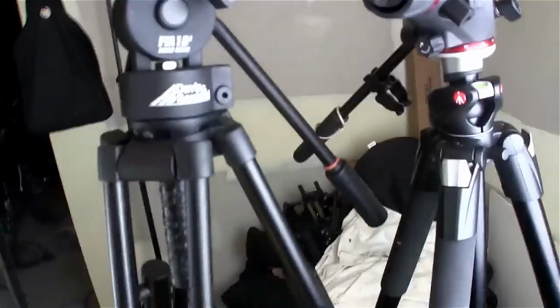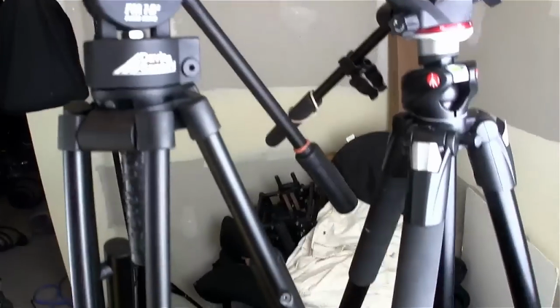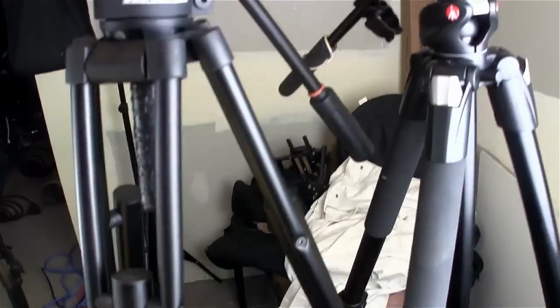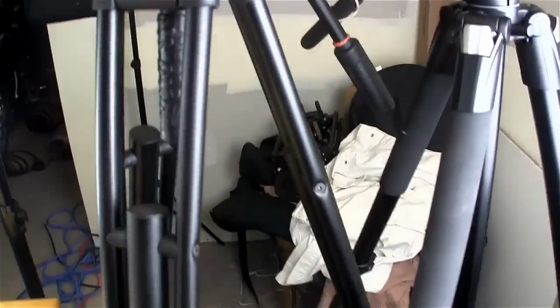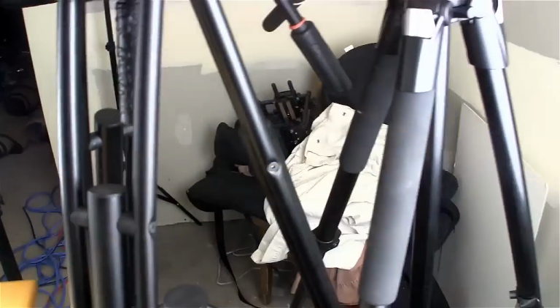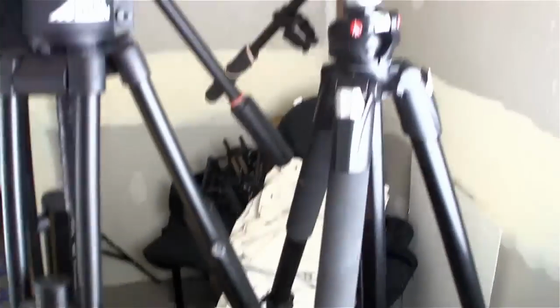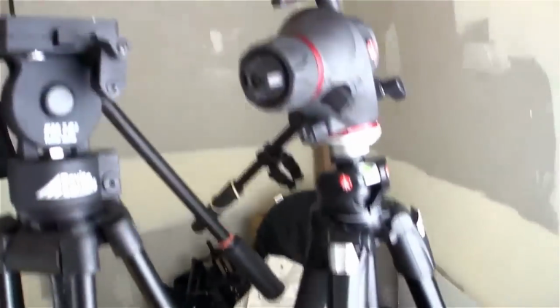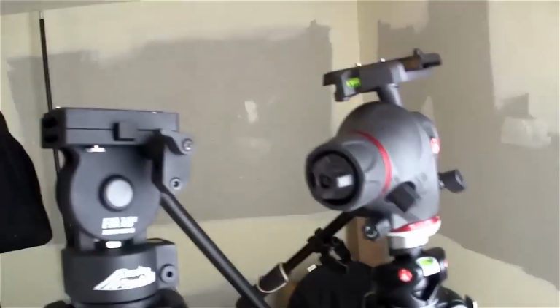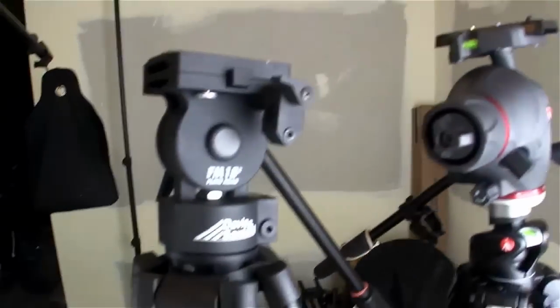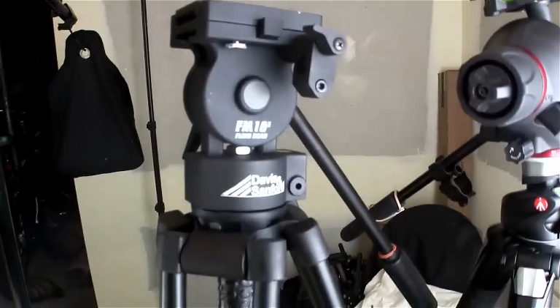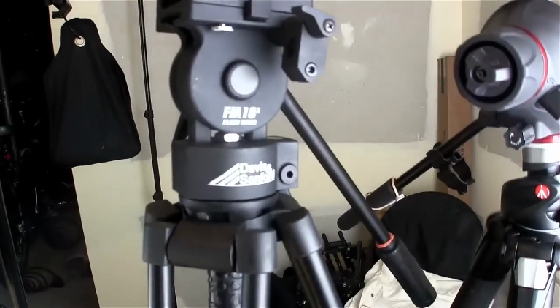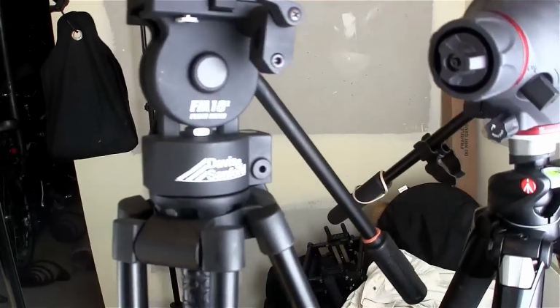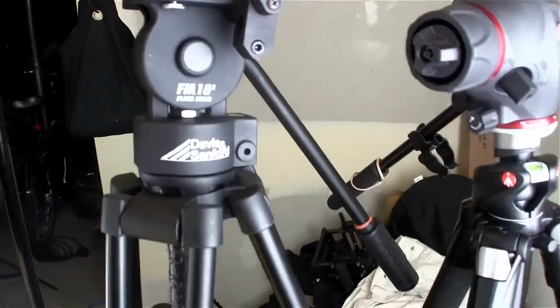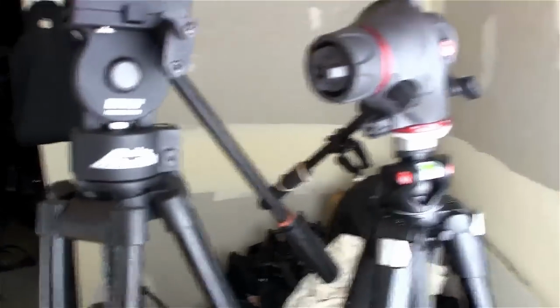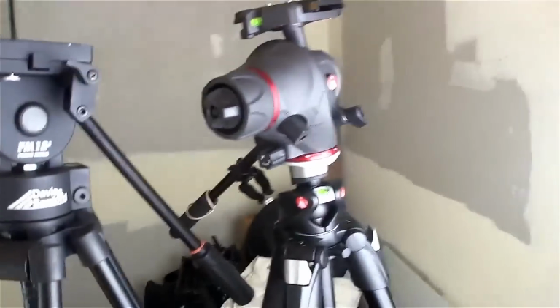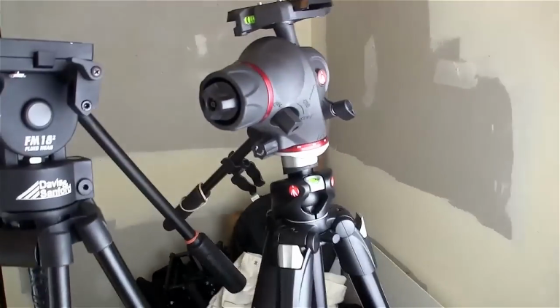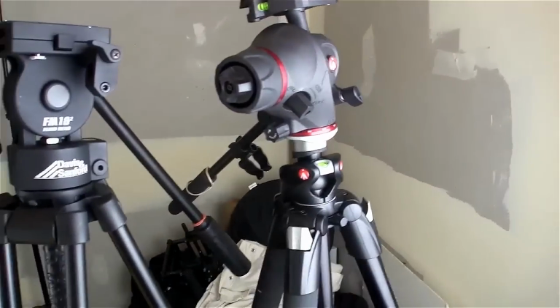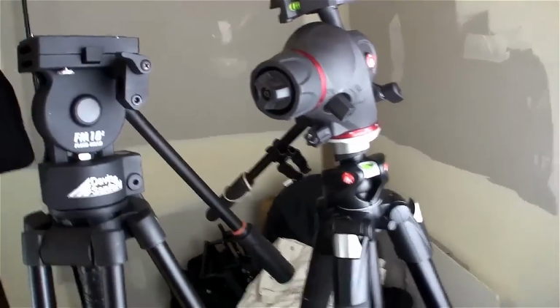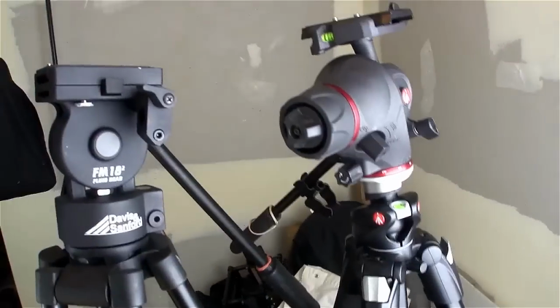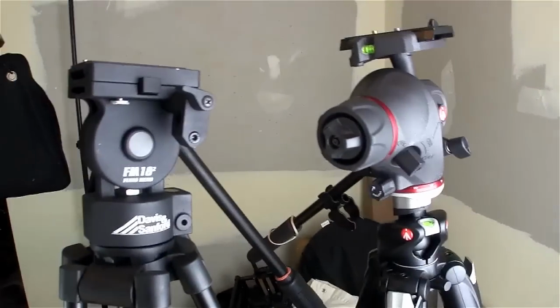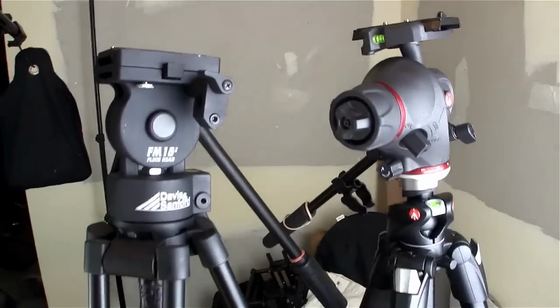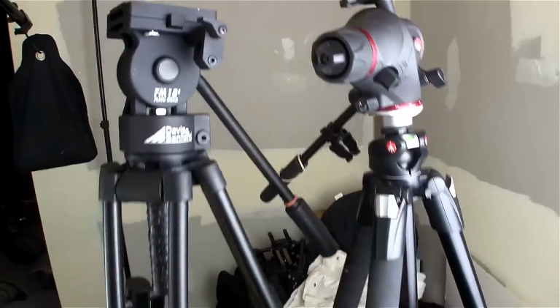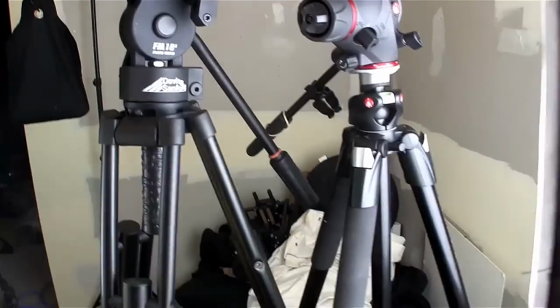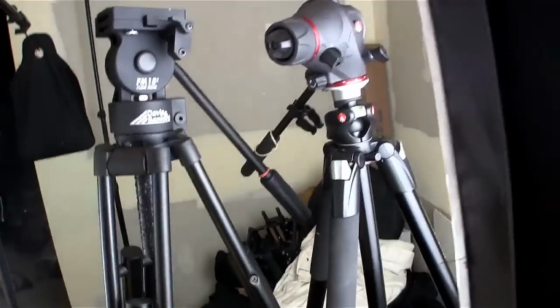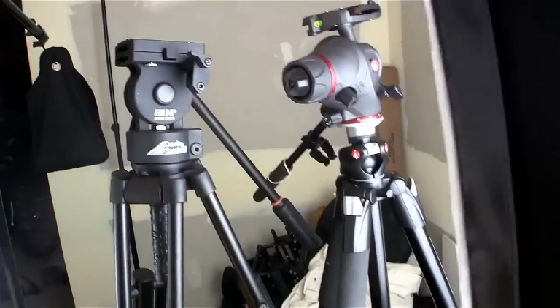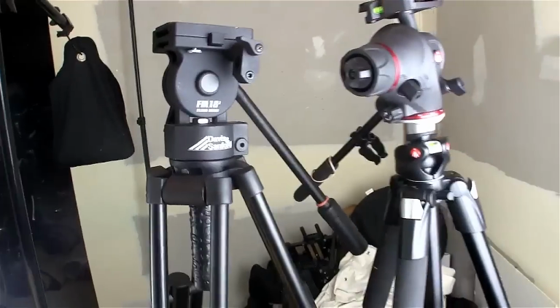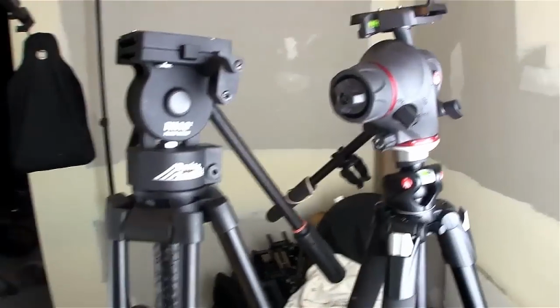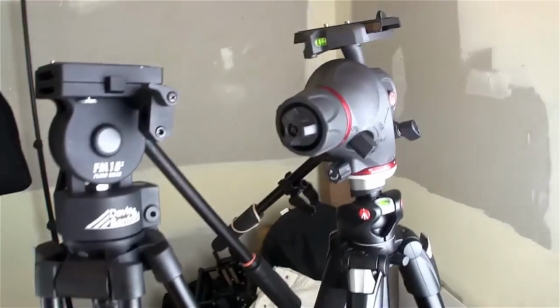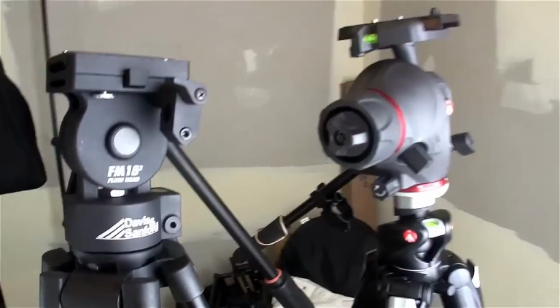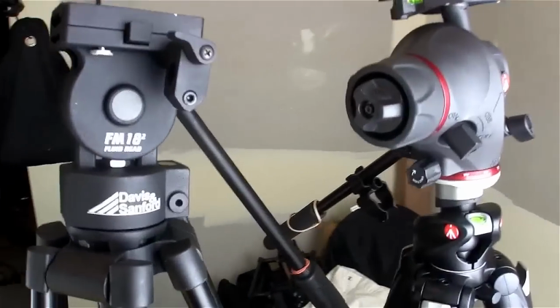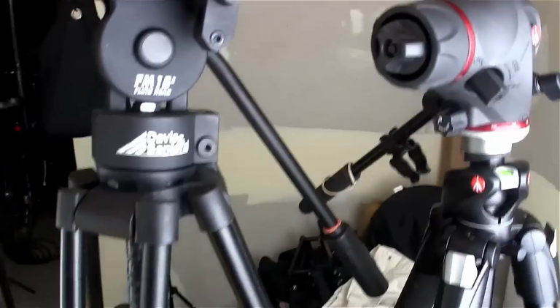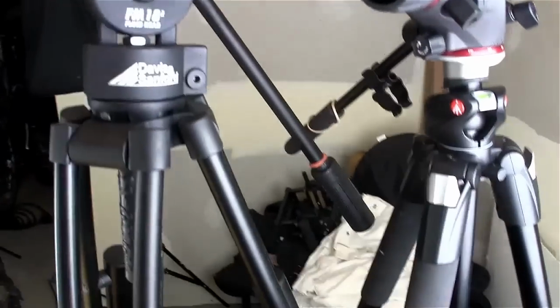So I'm doing a couple of things down here tonight. I started to set up and first wanted to say something about my two tripods here, which I use pretty much equally.